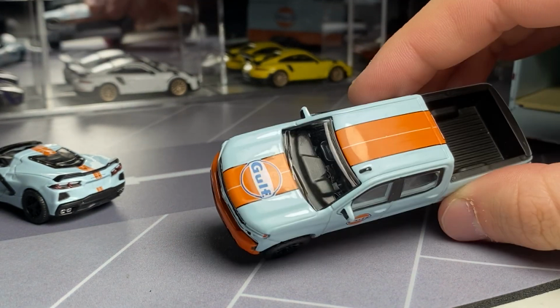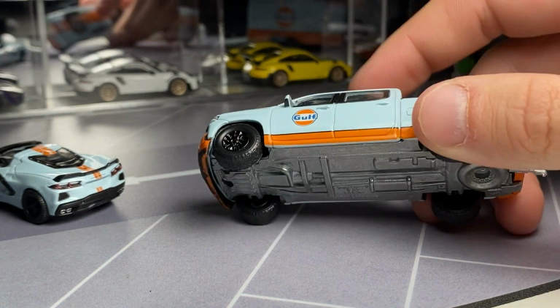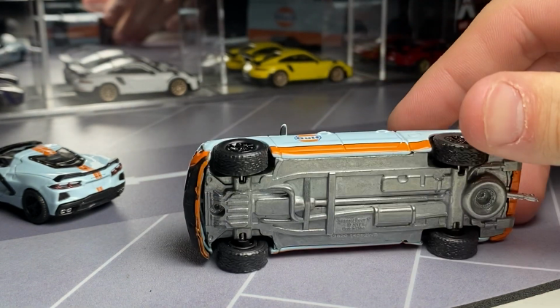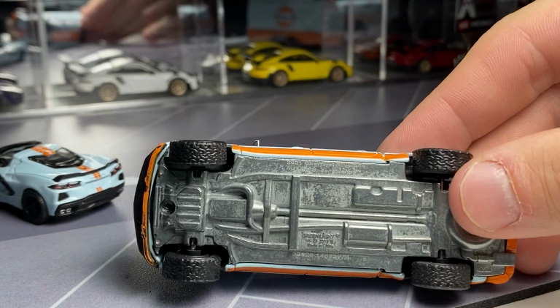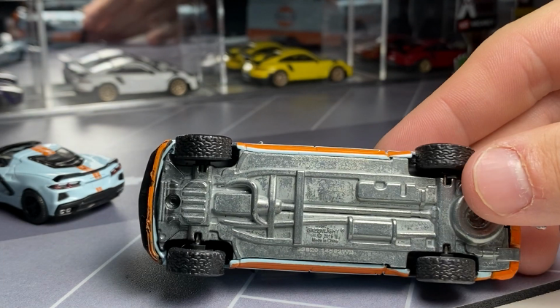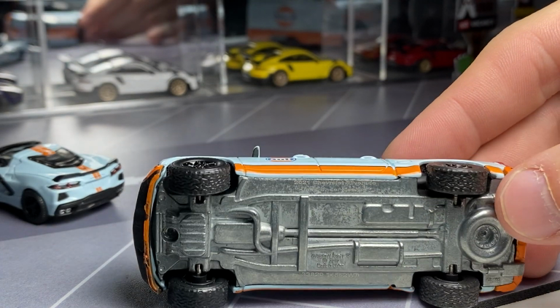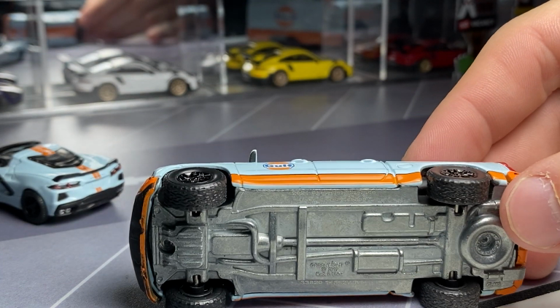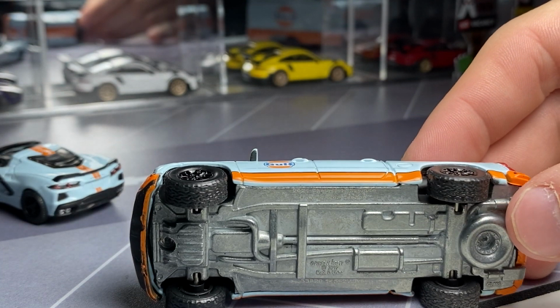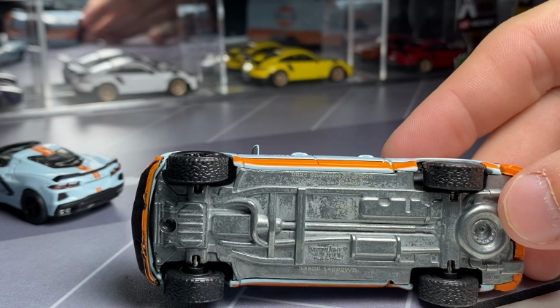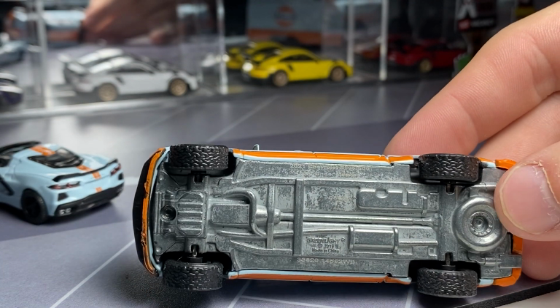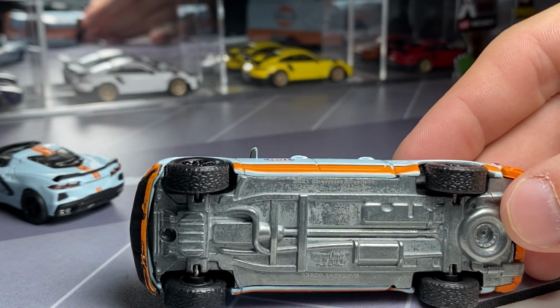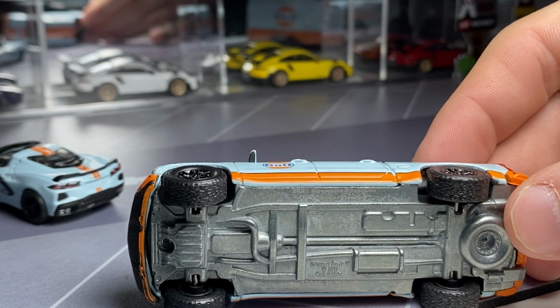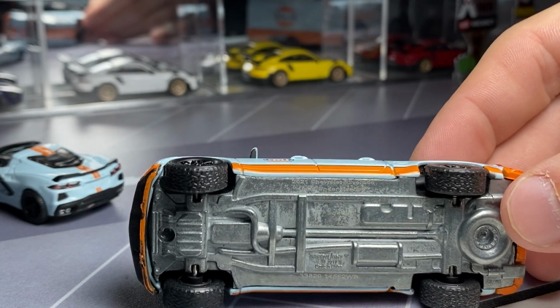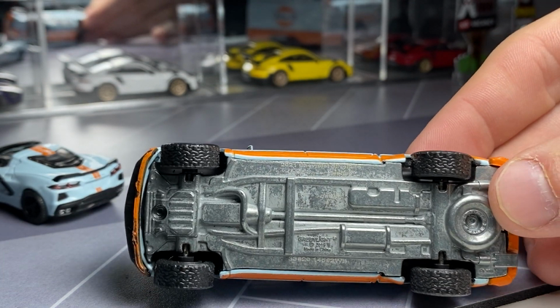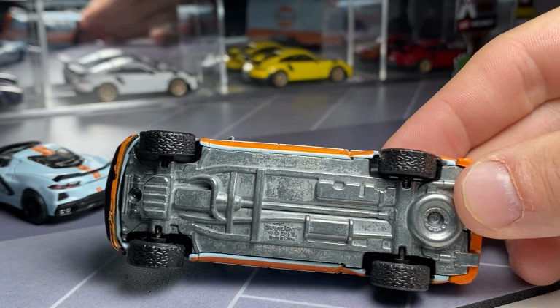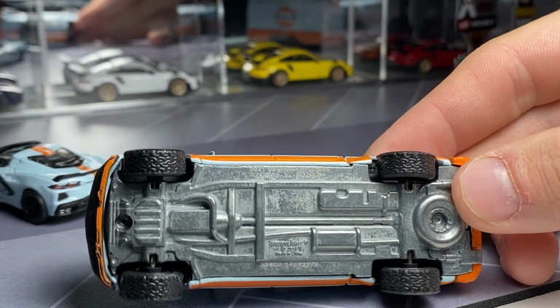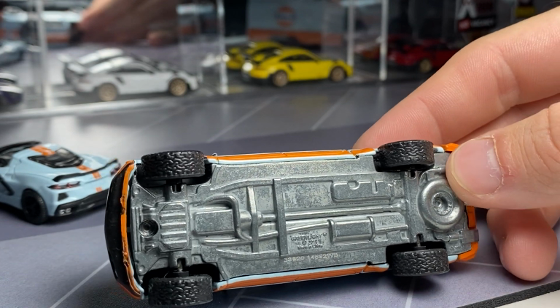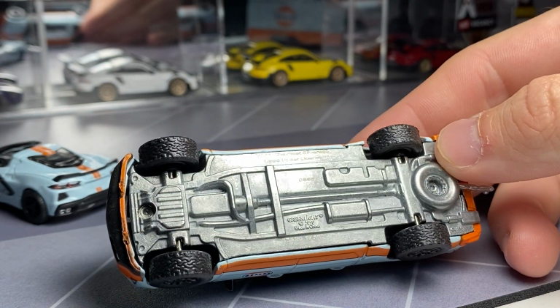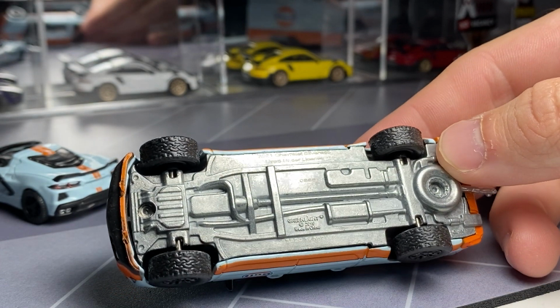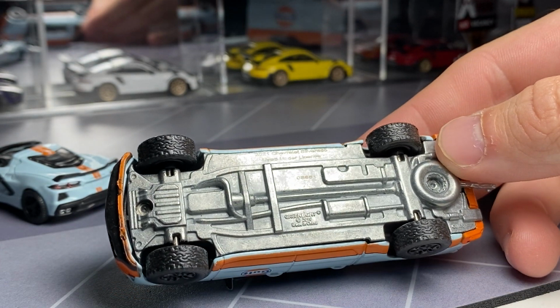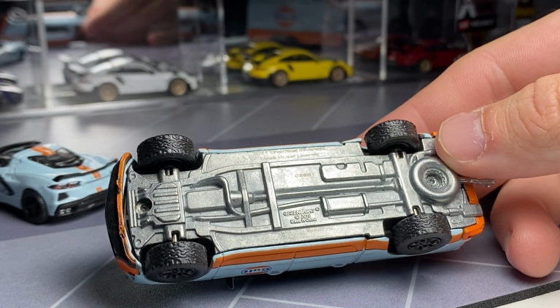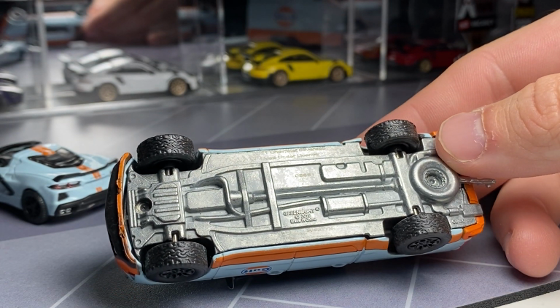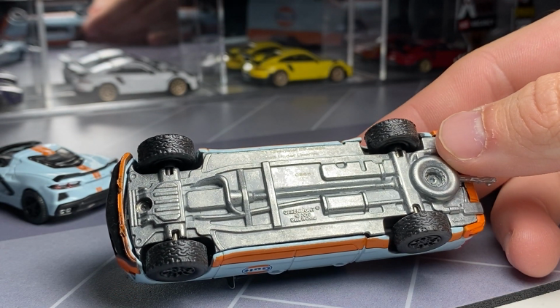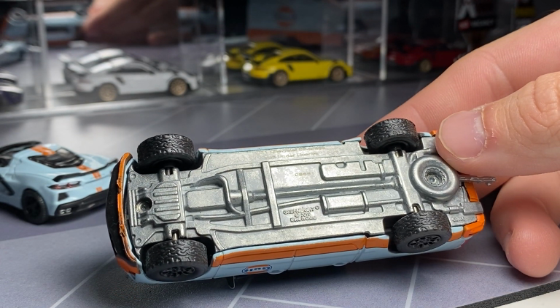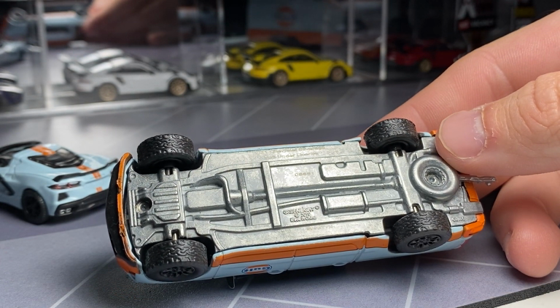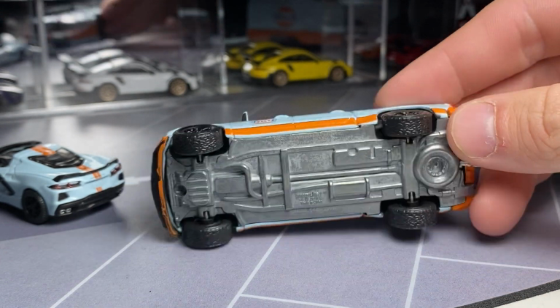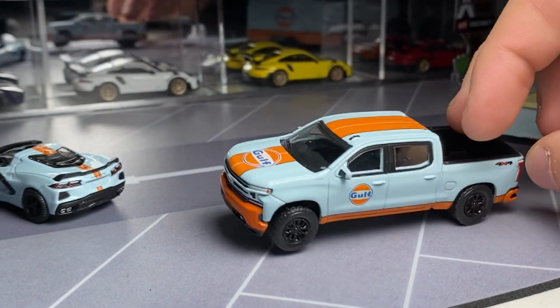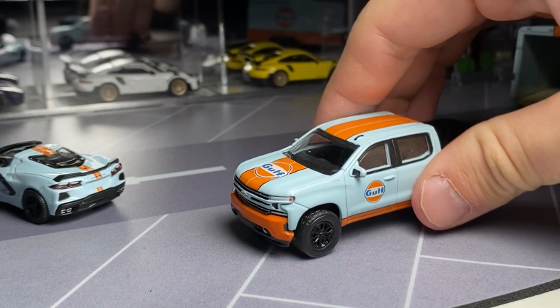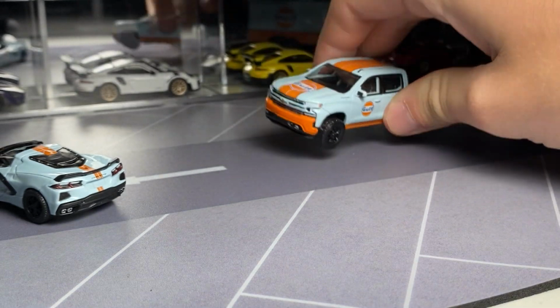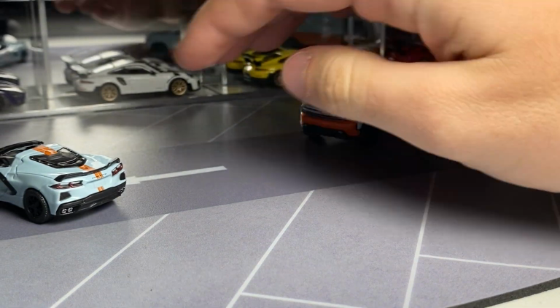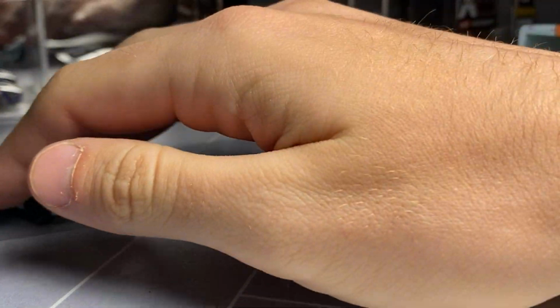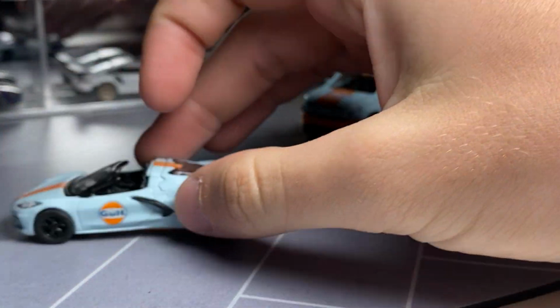Metal, metal construction. I don't know if the number you can see on the bottom here — it's like 8681 or something. So there's that one.